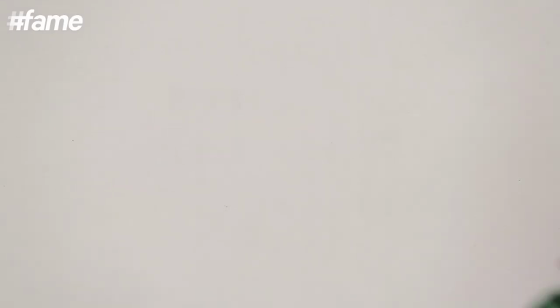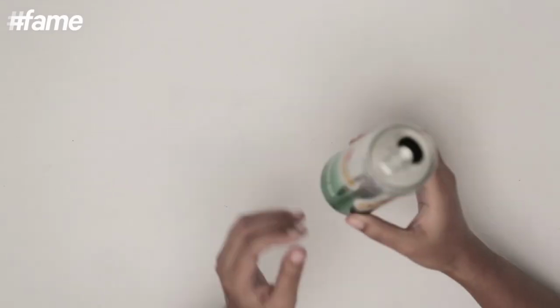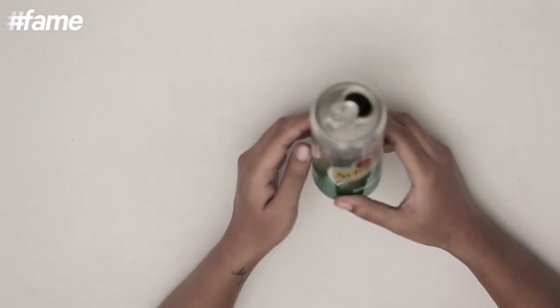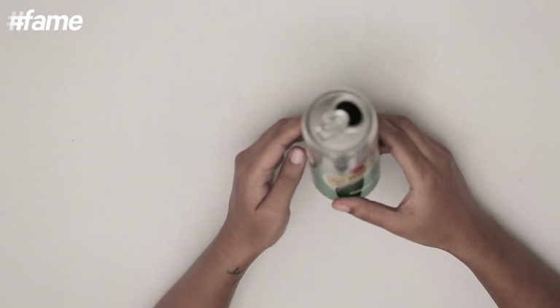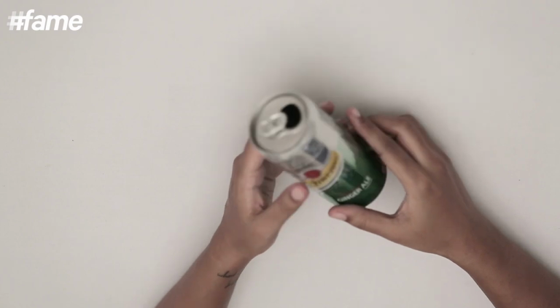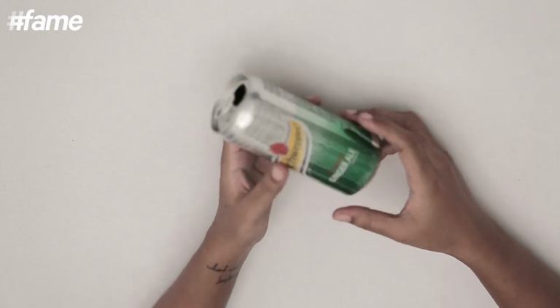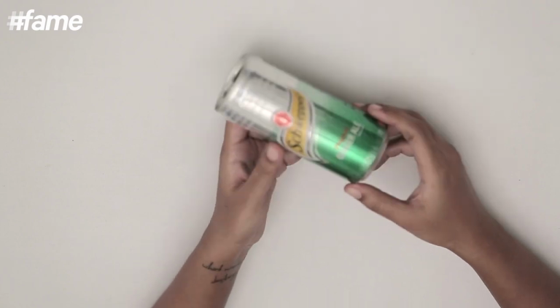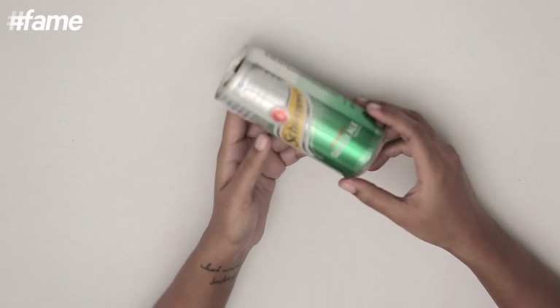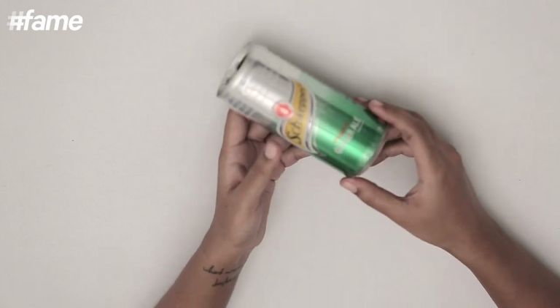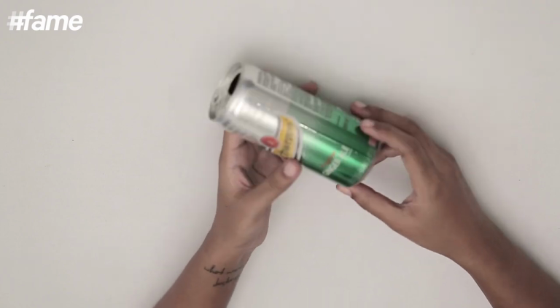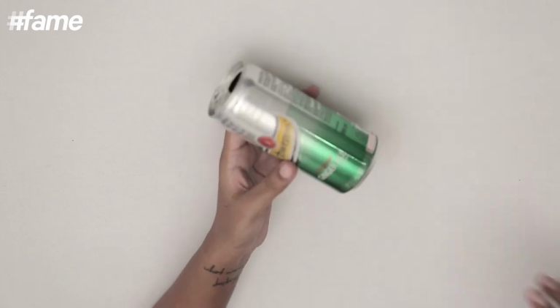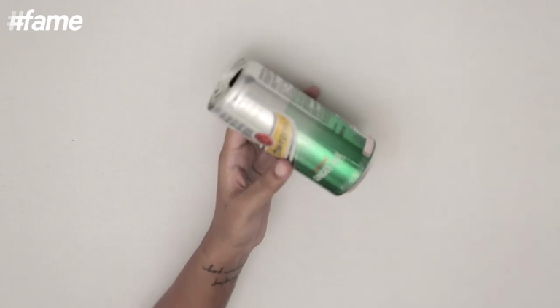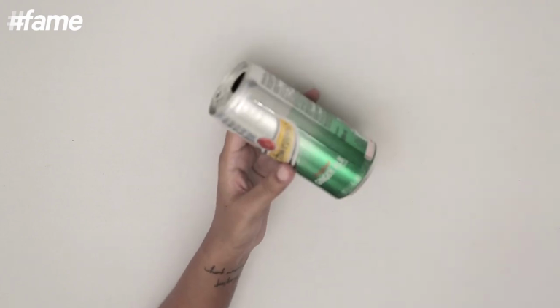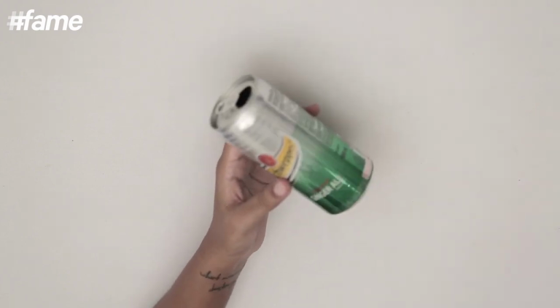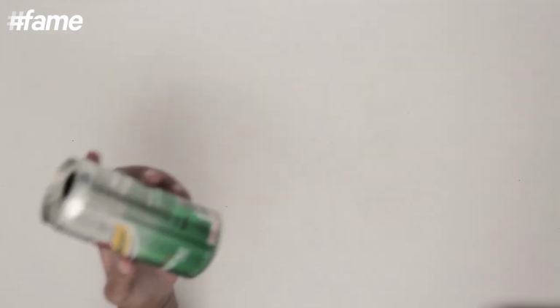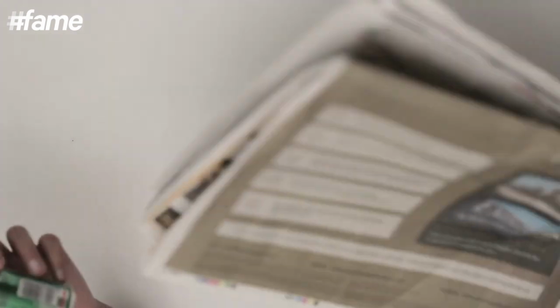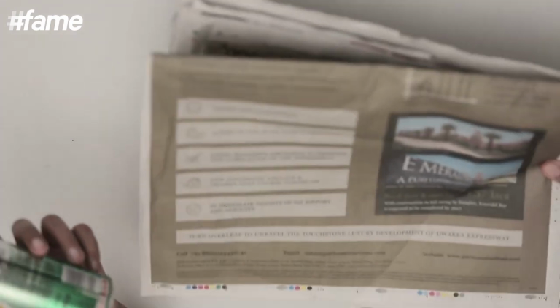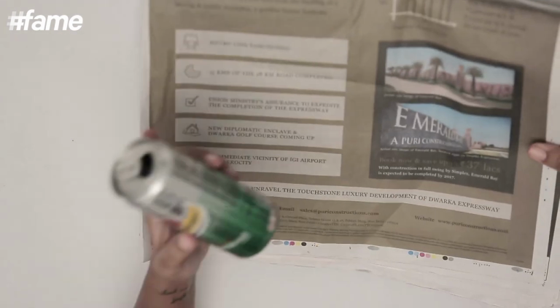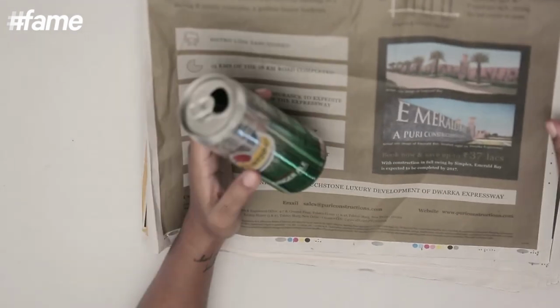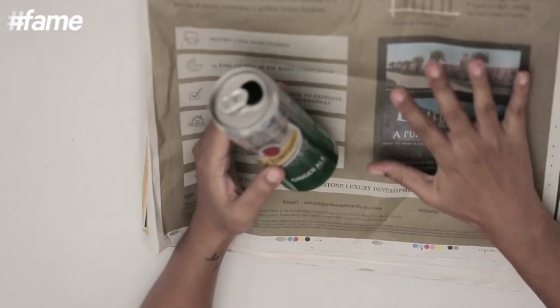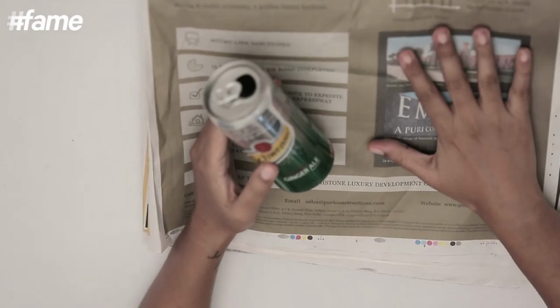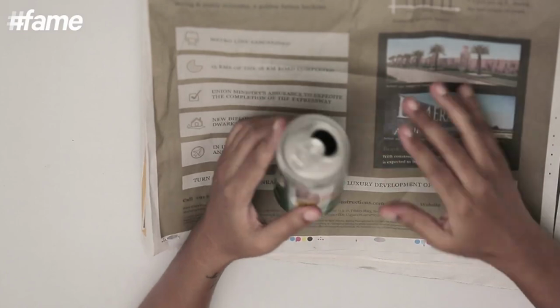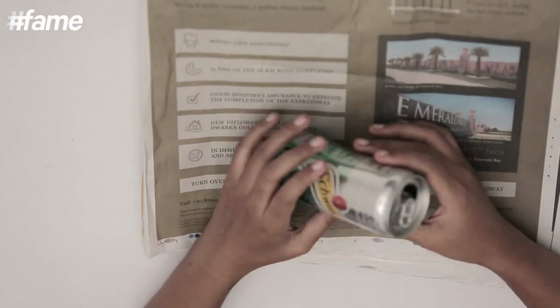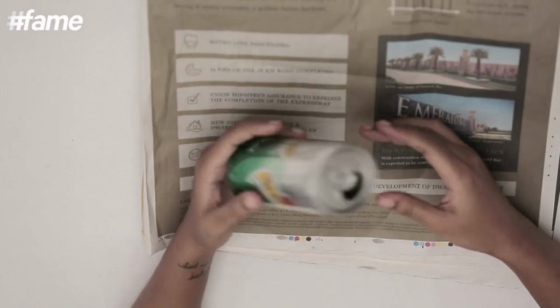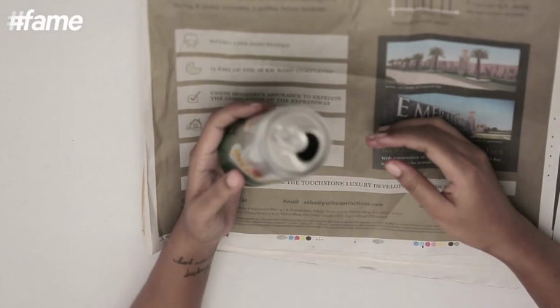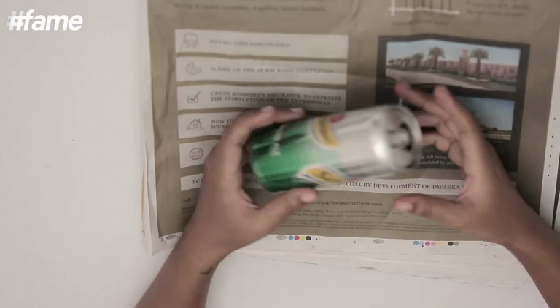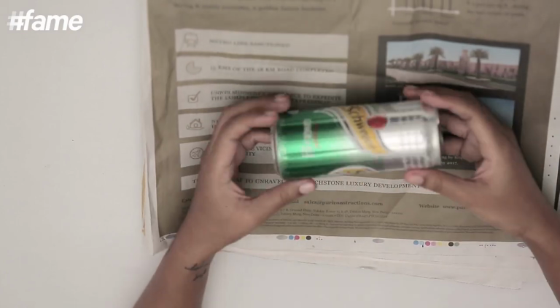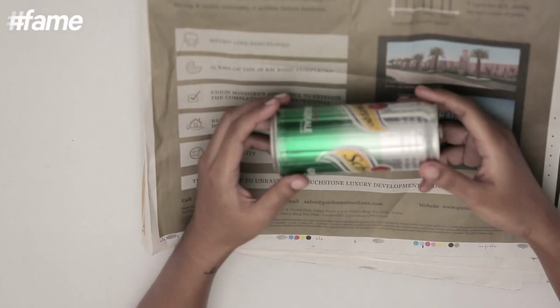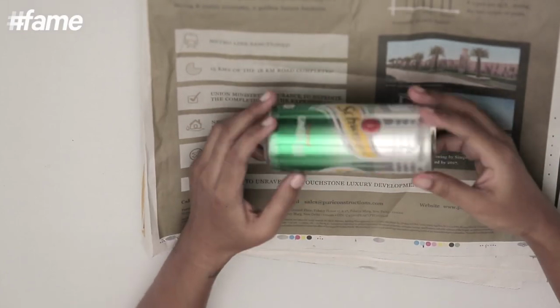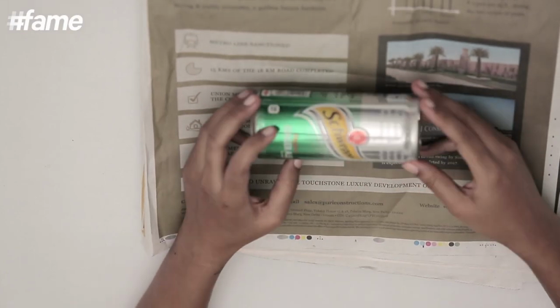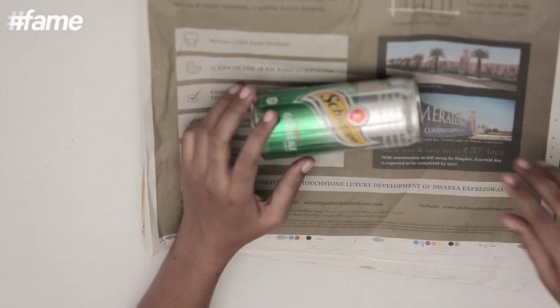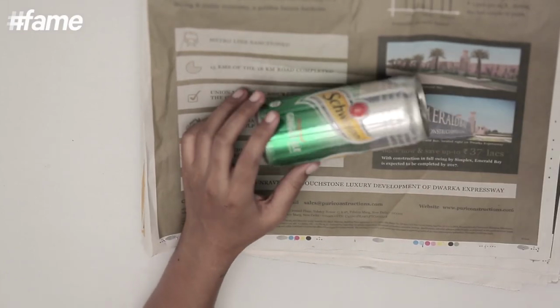The first thing you need for an ashtray is of course this can. Next I am going to spread some newspapers here because the liquid might still be inside.